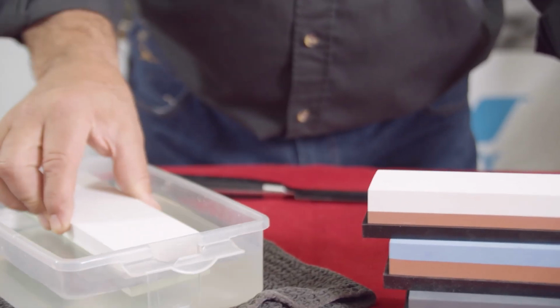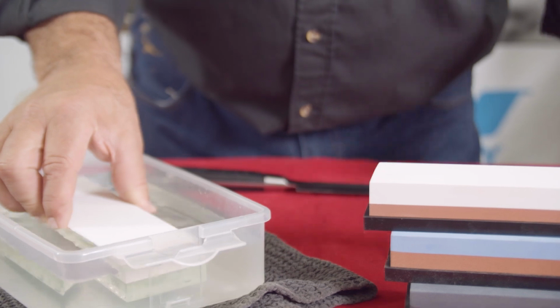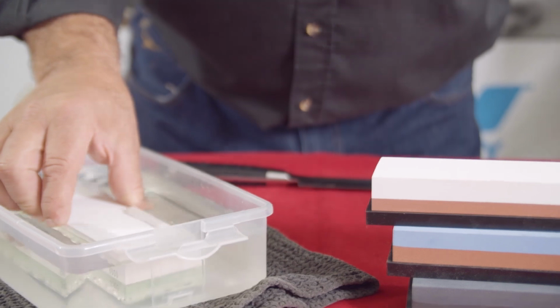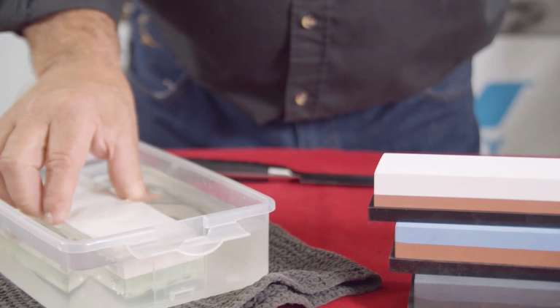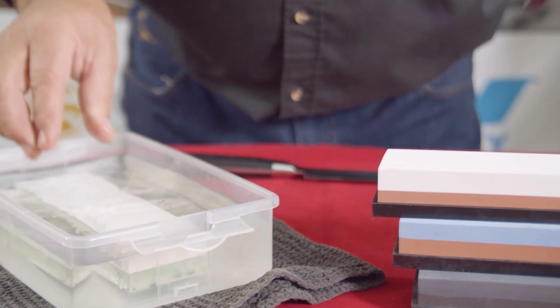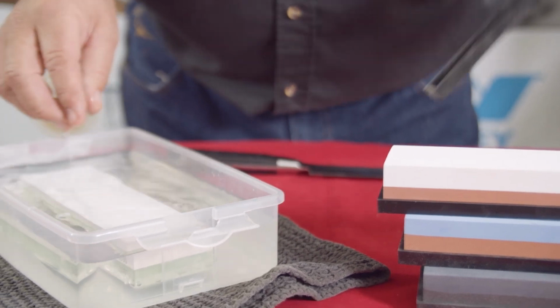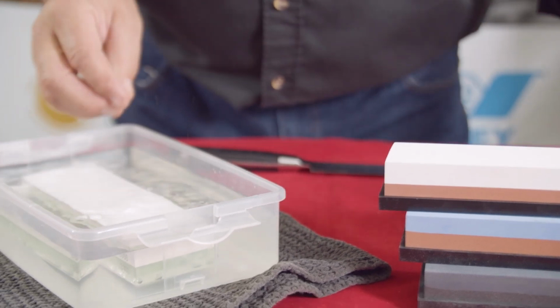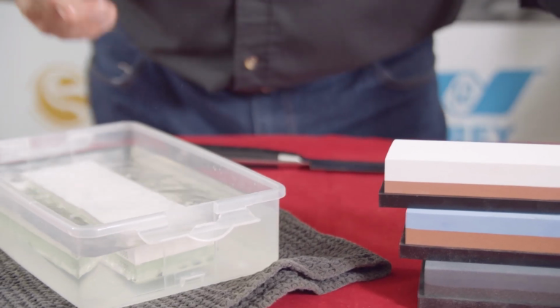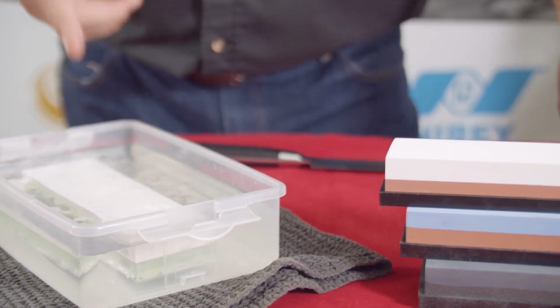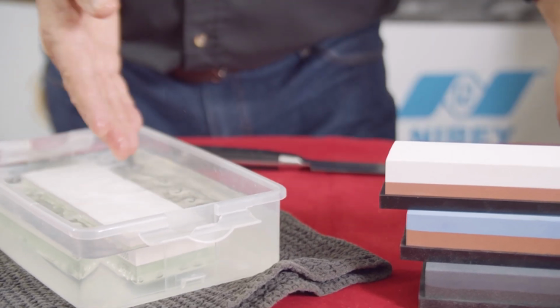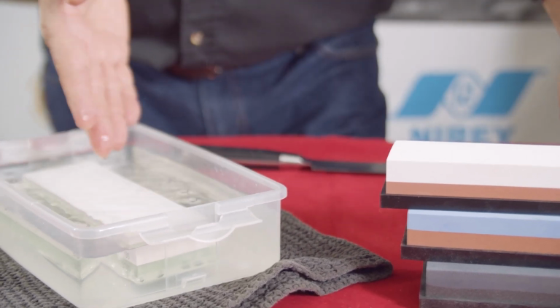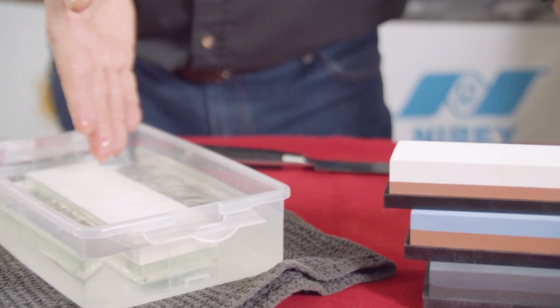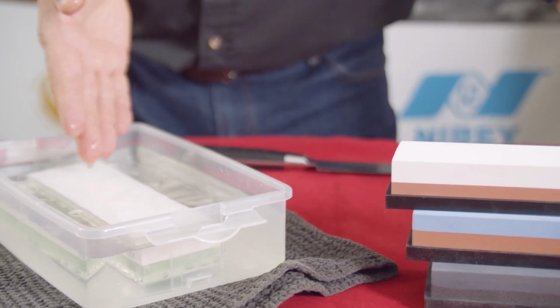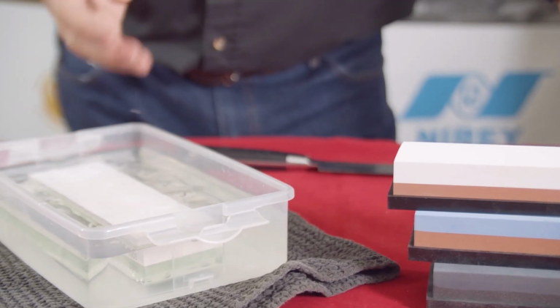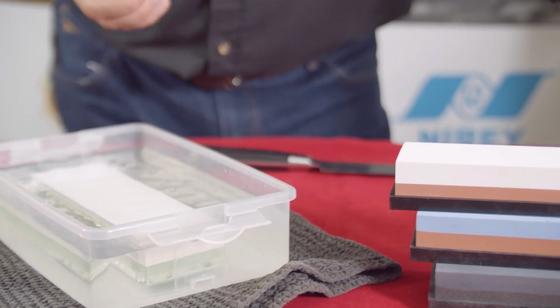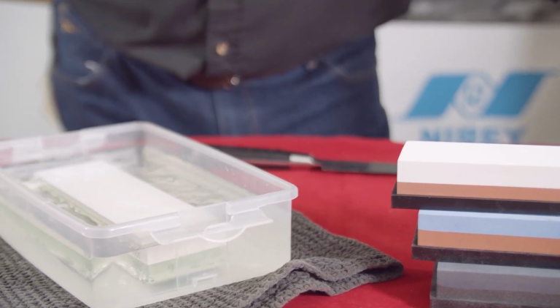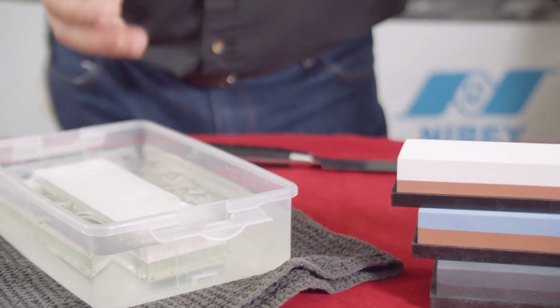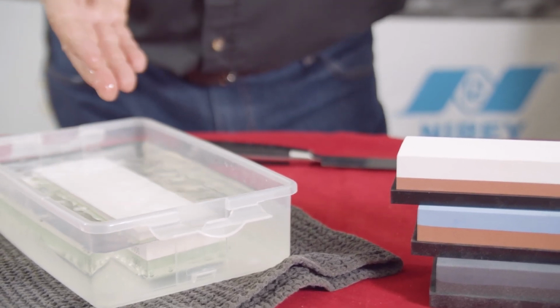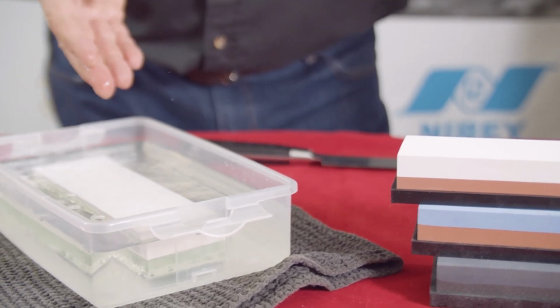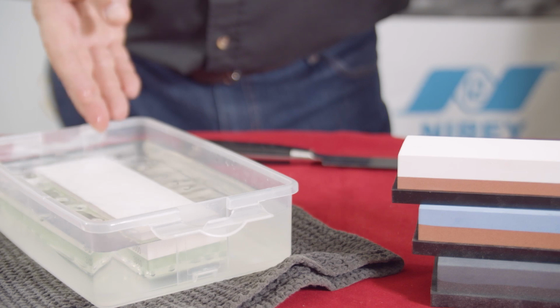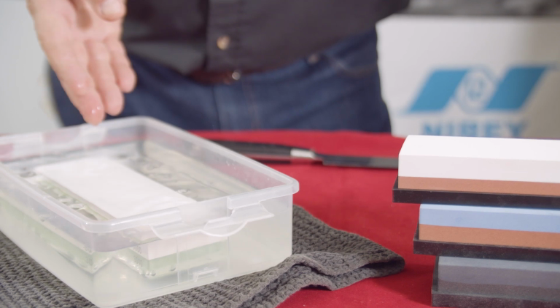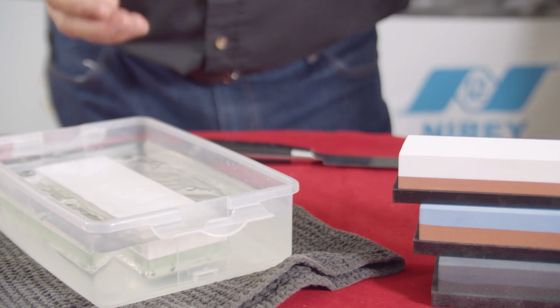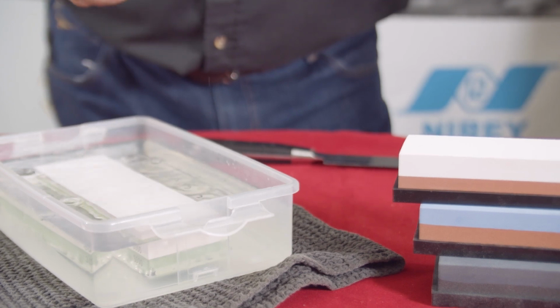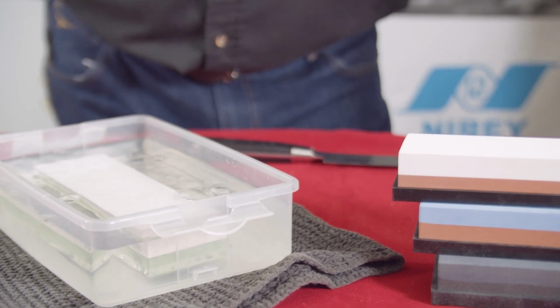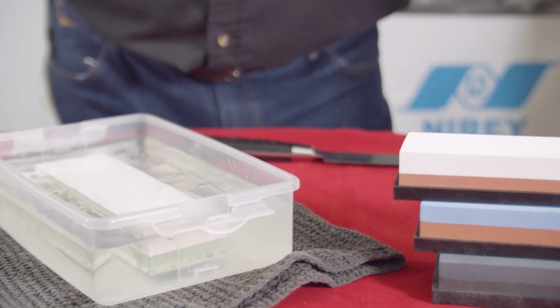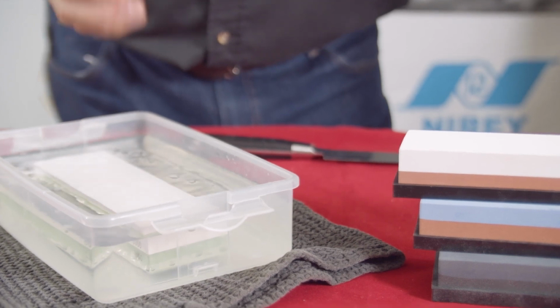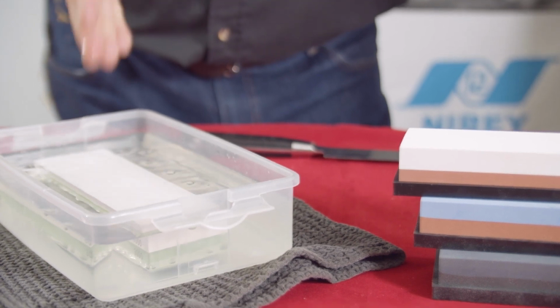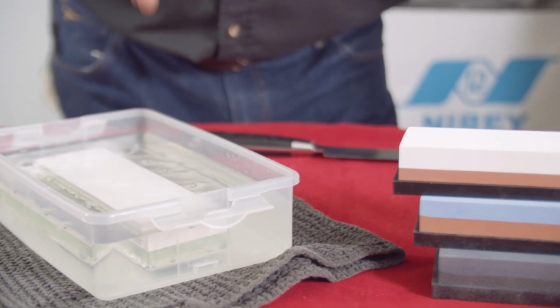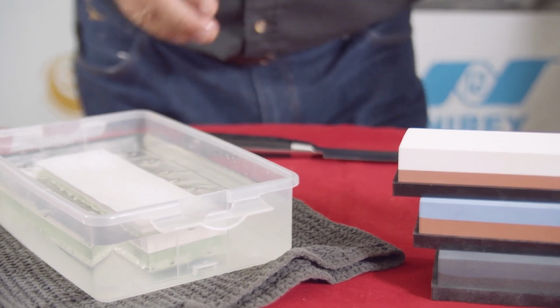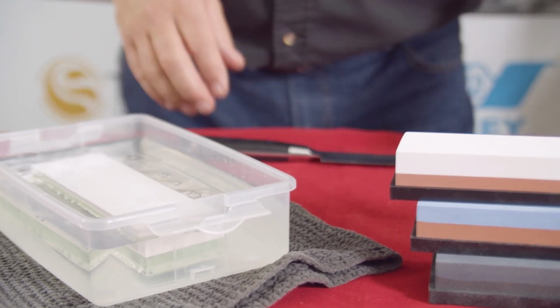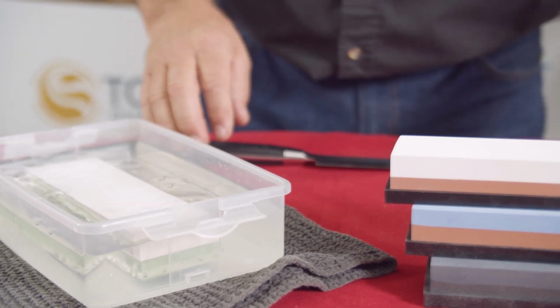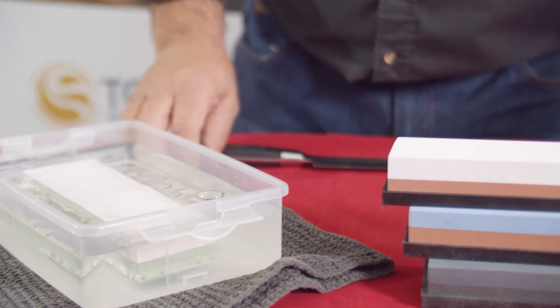Put the stone into water, take the silicon base off — you'll see that it's bubbling. Once the bubbles finish, which typically takes about a quarter of an hour, you can then start sharpening.